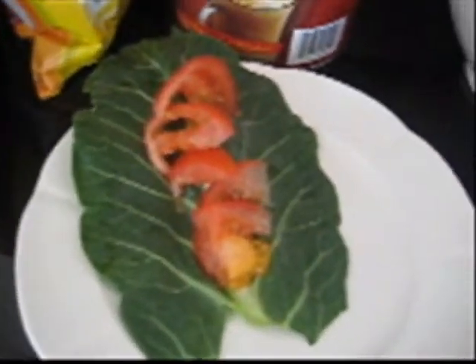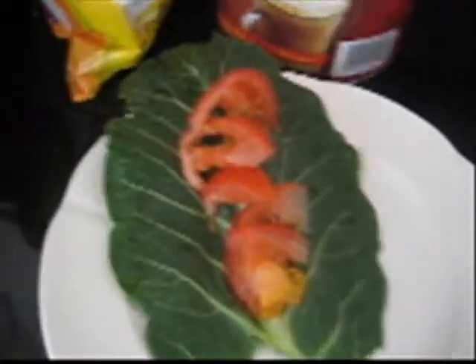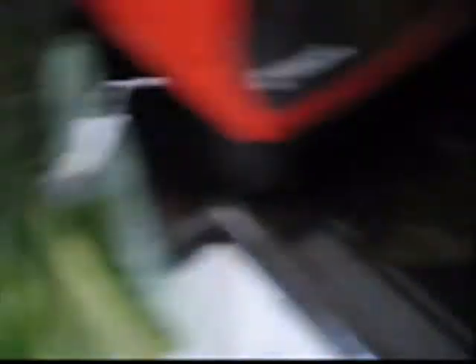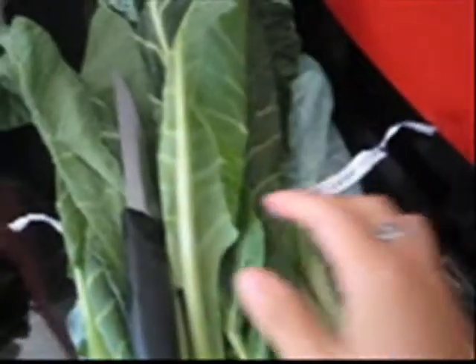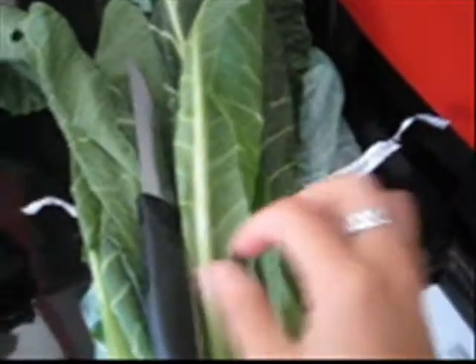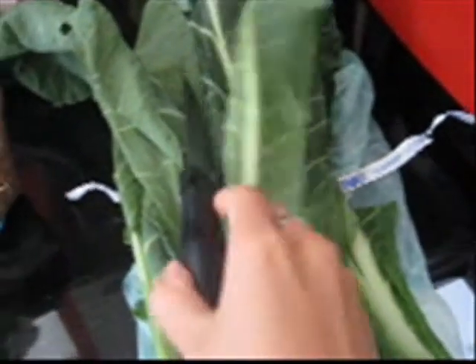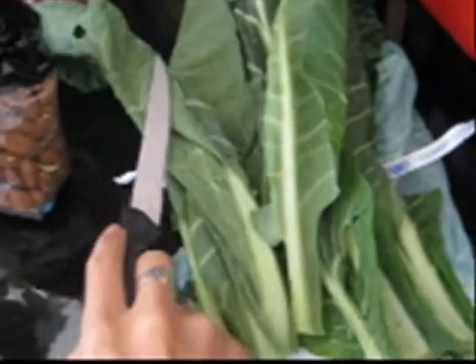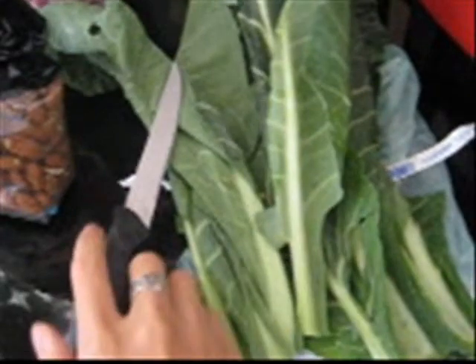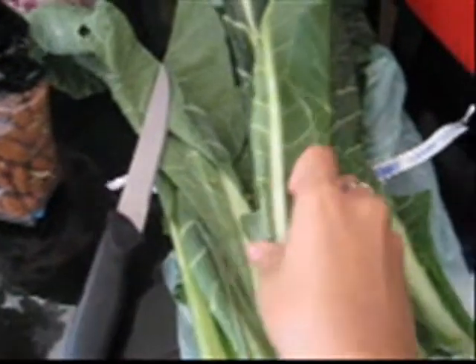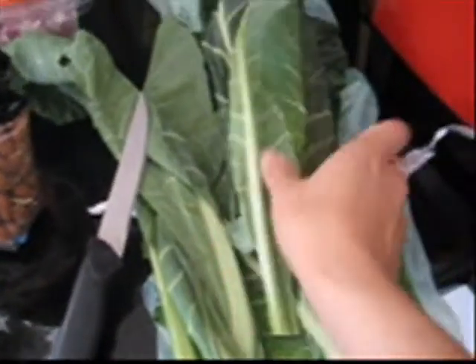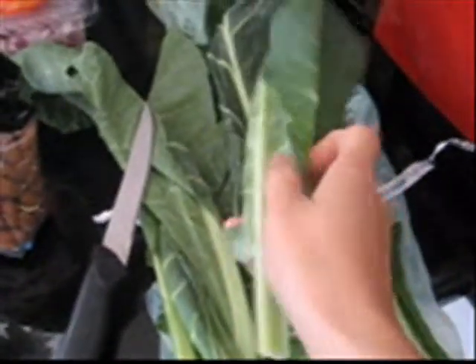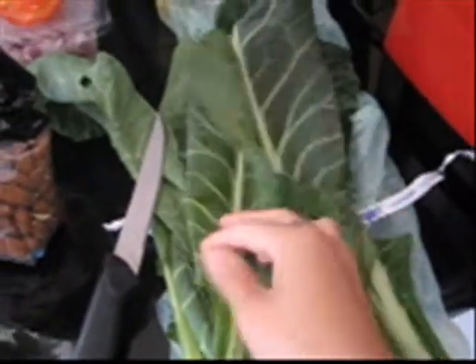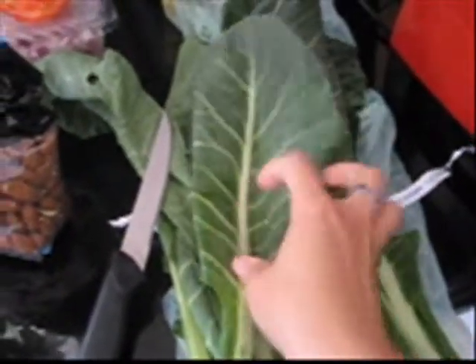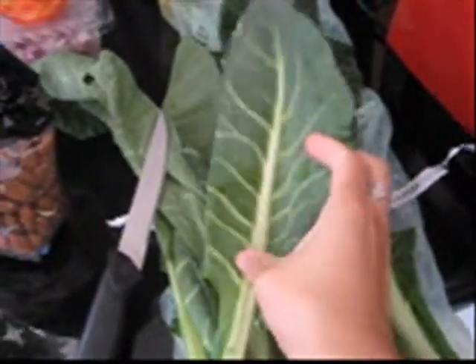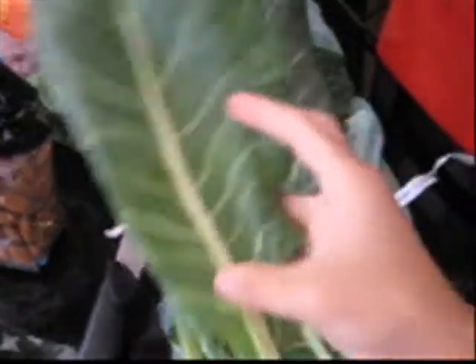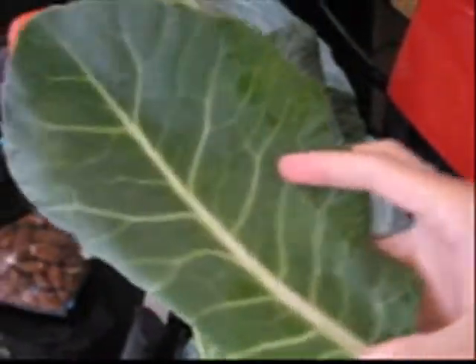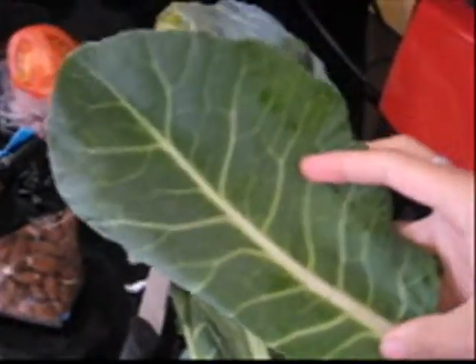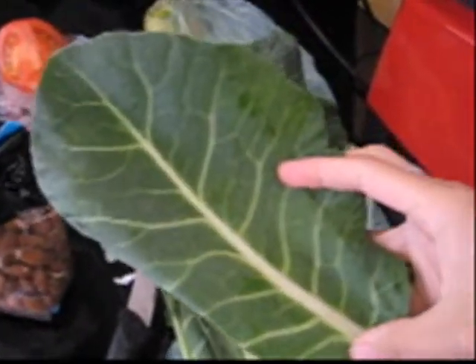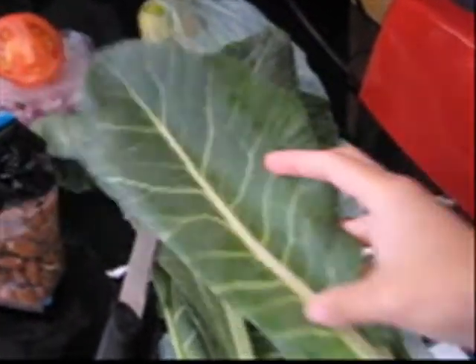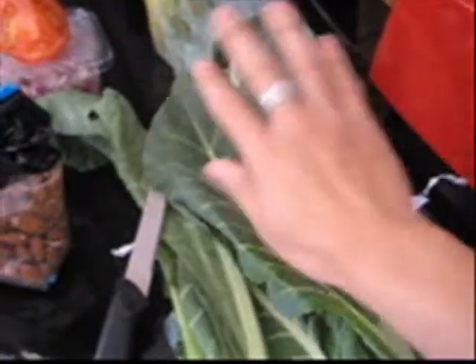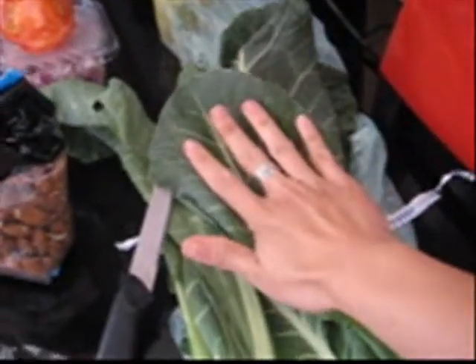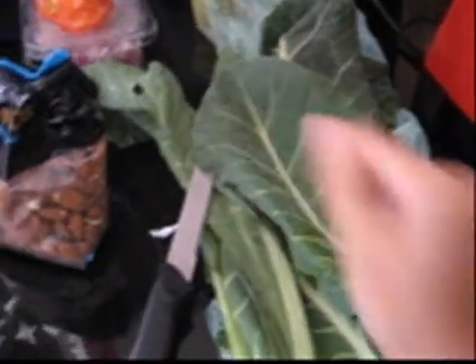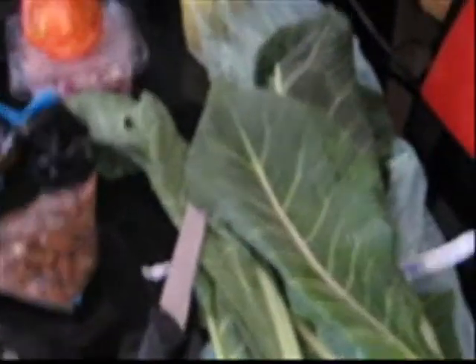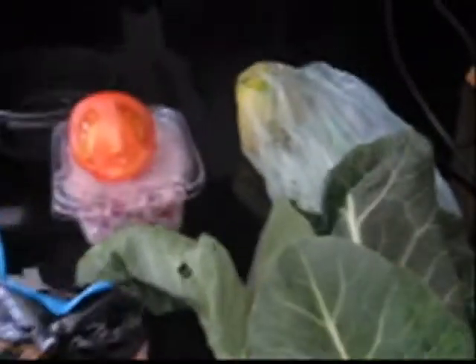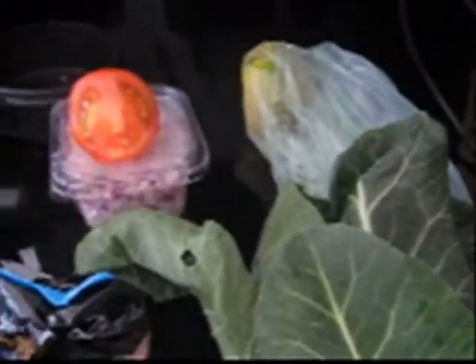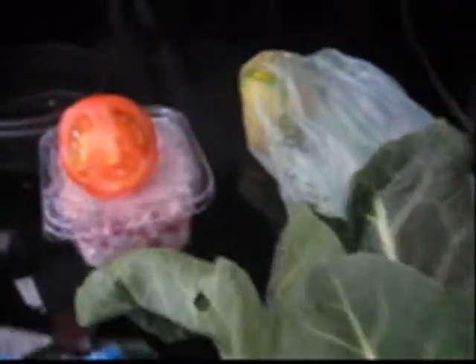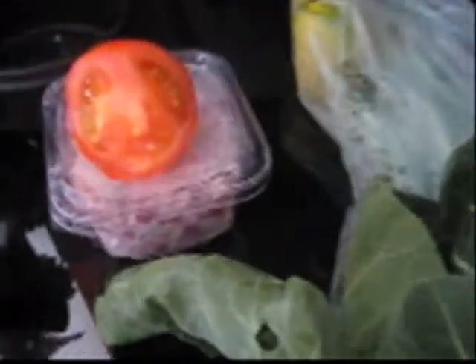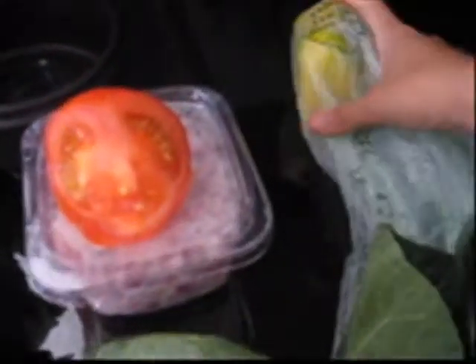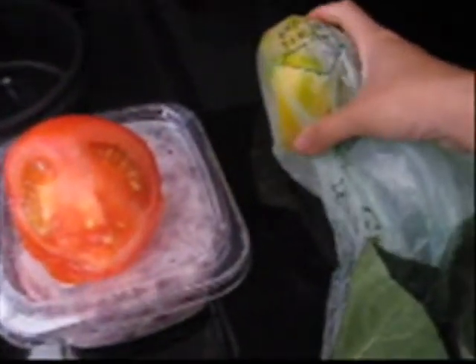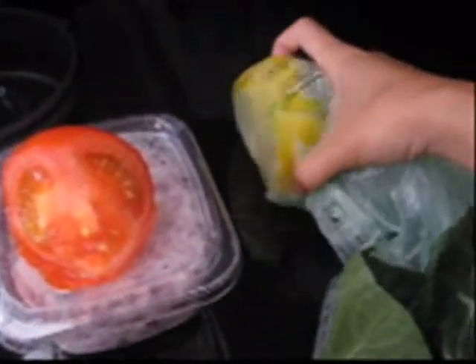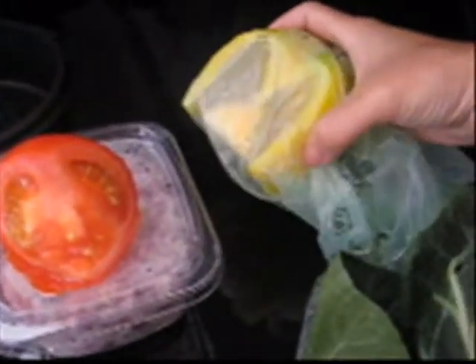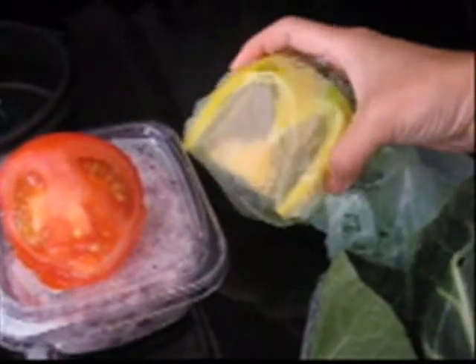All you're going to need to do is go to your local Walmart or wherever your produce store is and pick up these large collard leaves. They look like this — they're huge. They're pretty much the size of my palm, and you're going to get all sorts of vegetables.